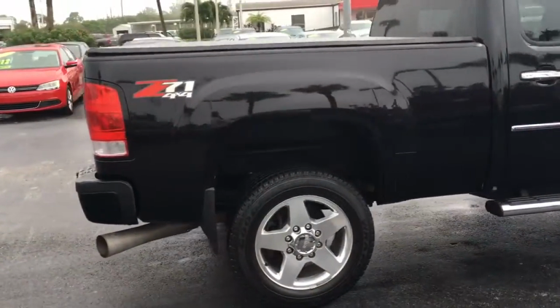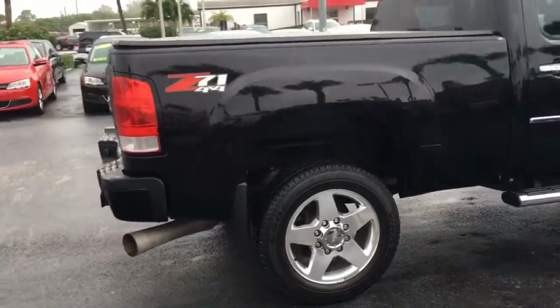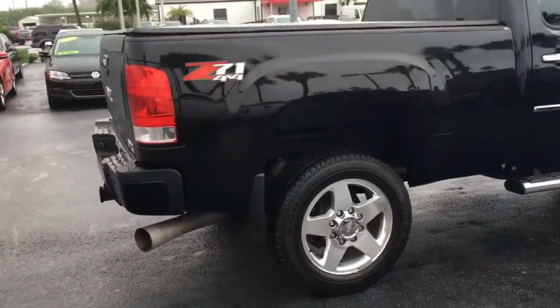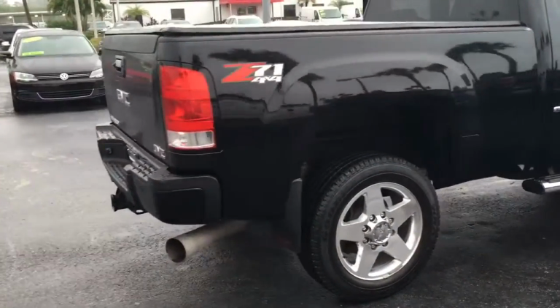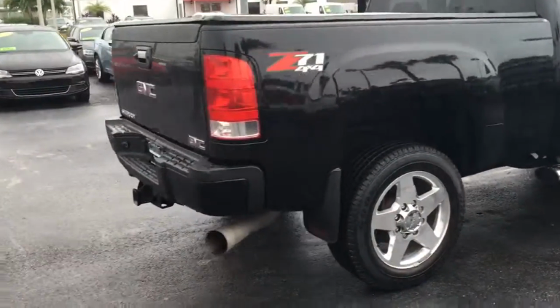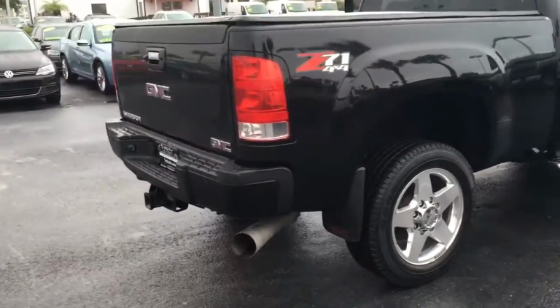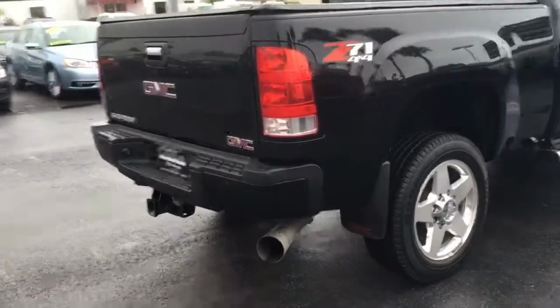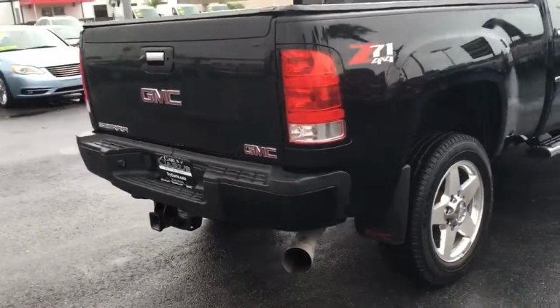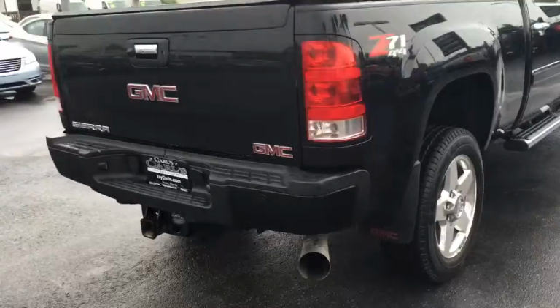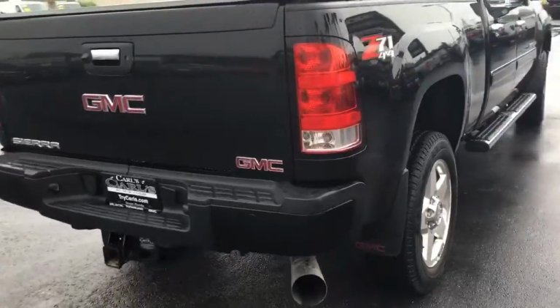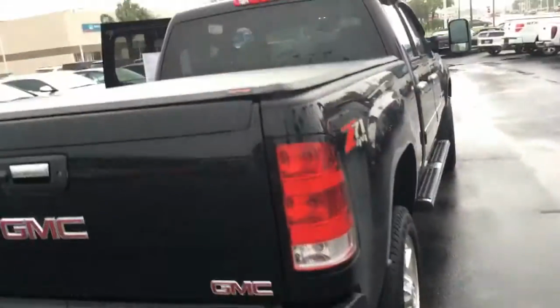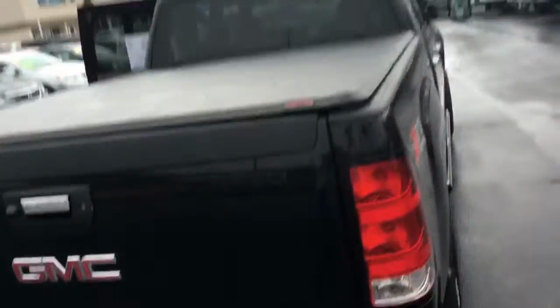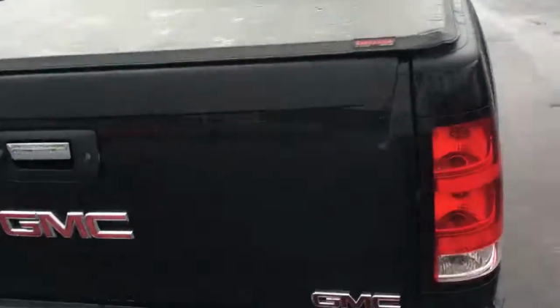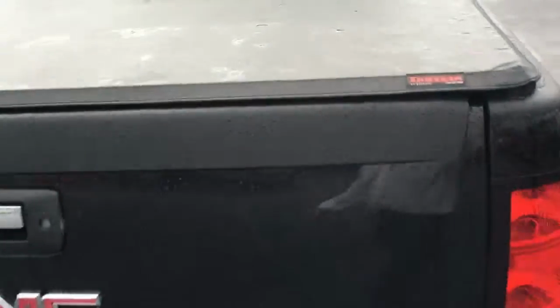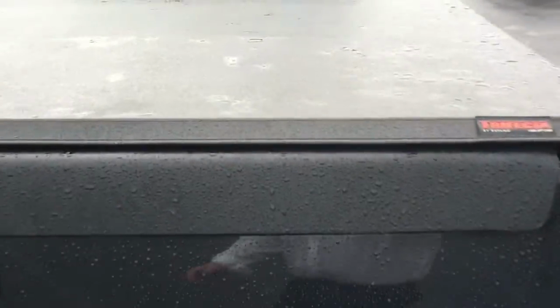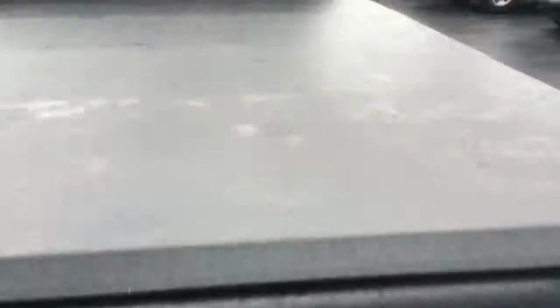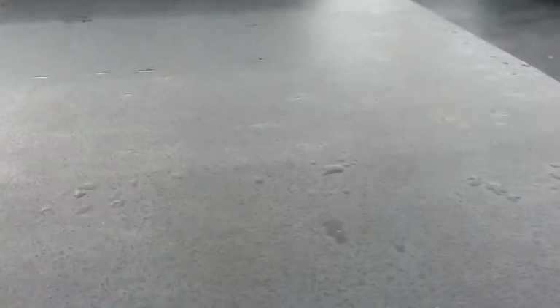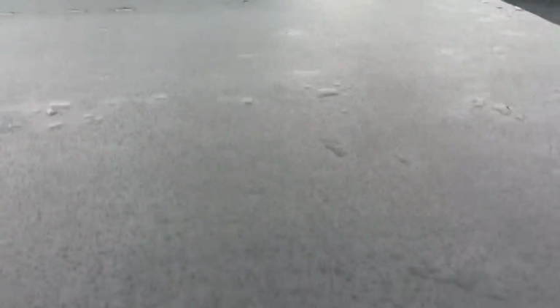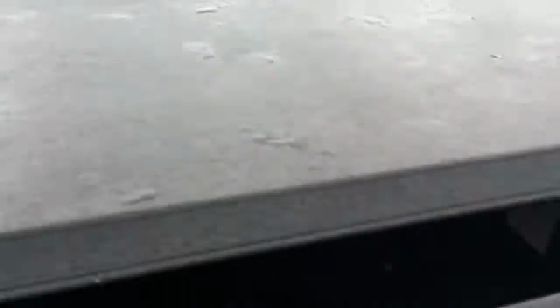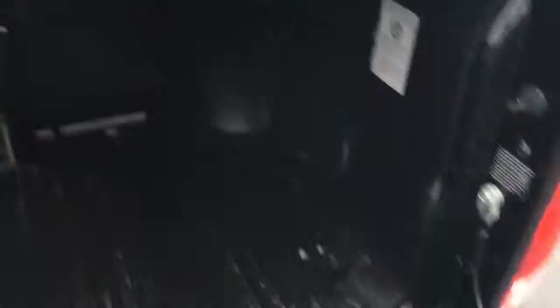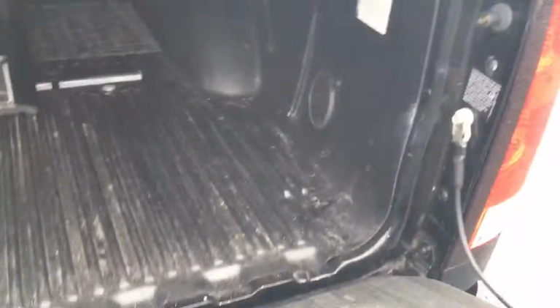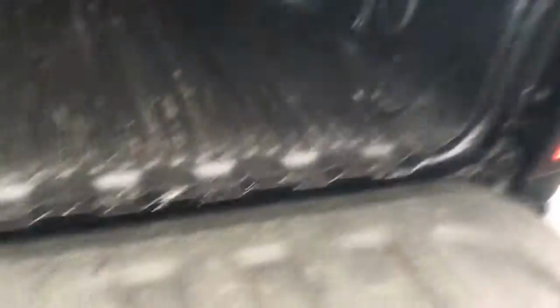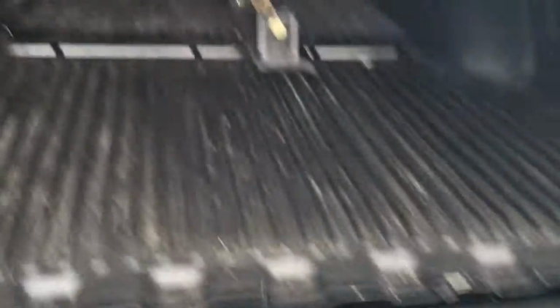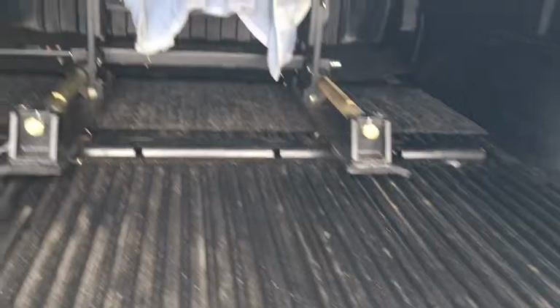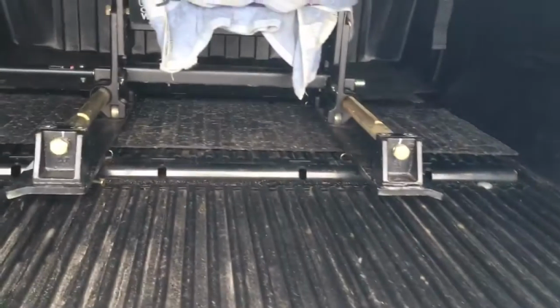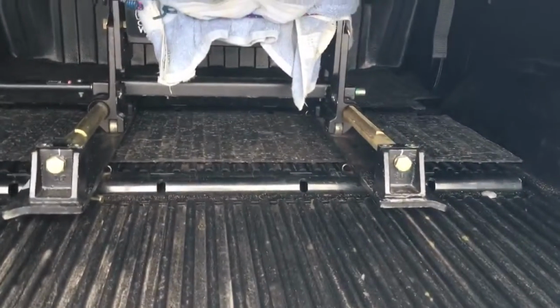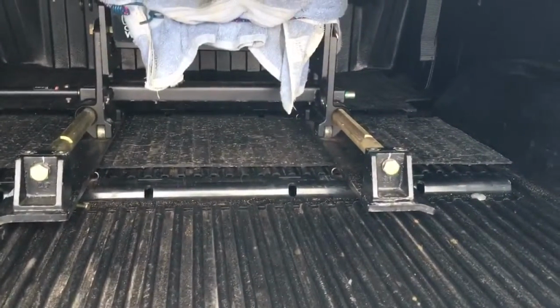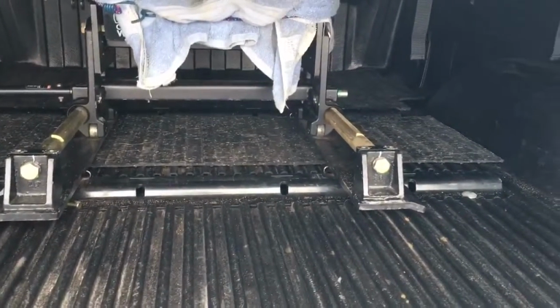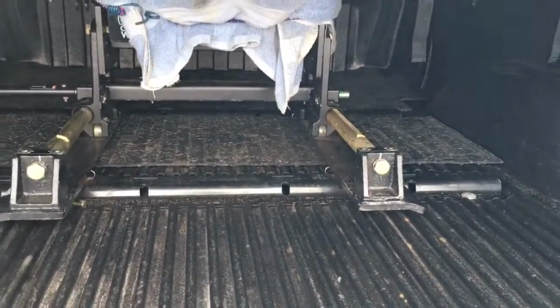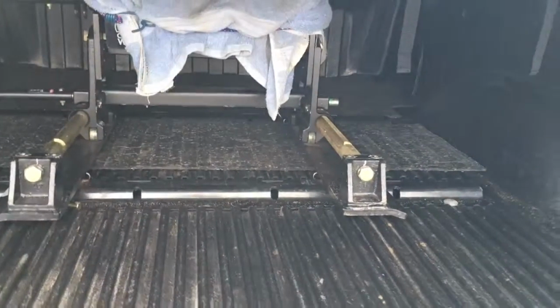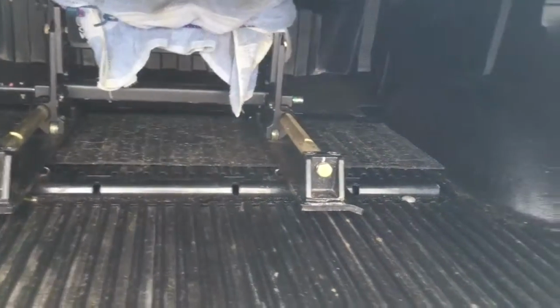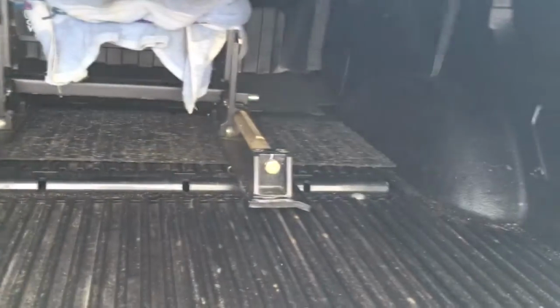It does come equipped with backup sensors and backup camera. It has the tonneau cover. It's even got a fifth wheel in there with the bed liner.